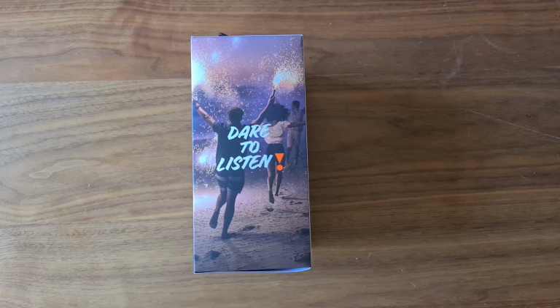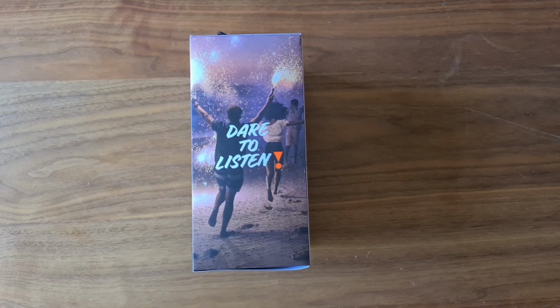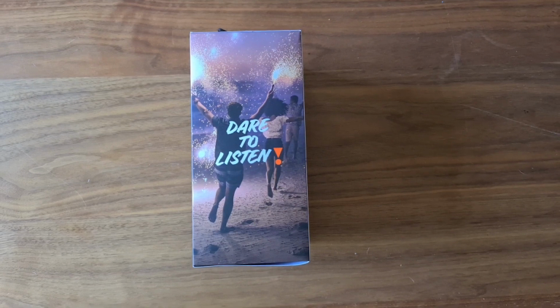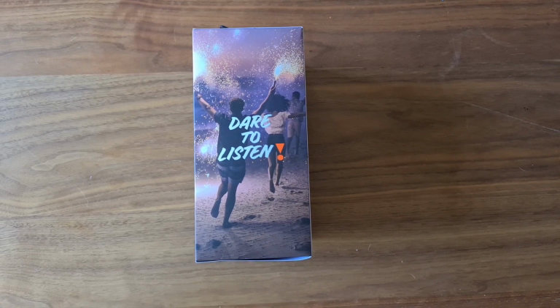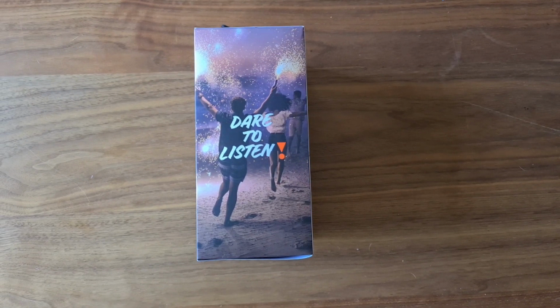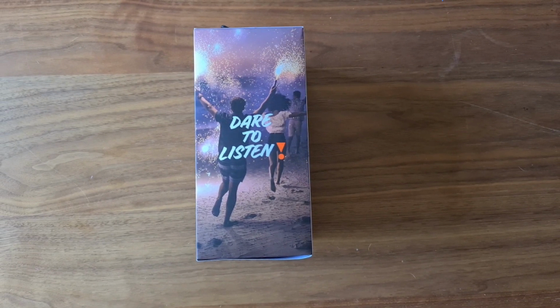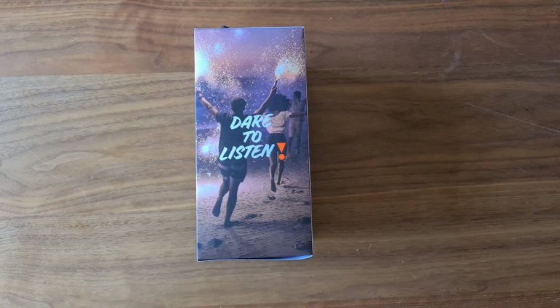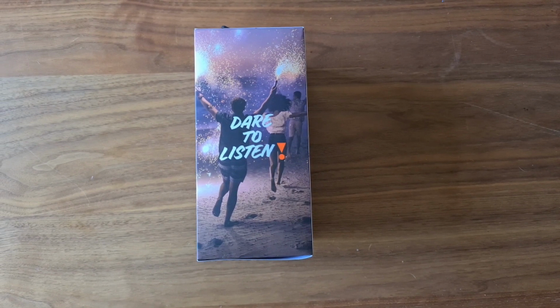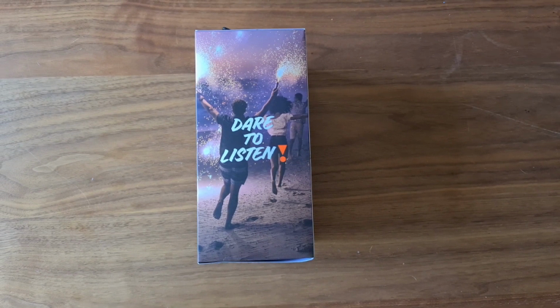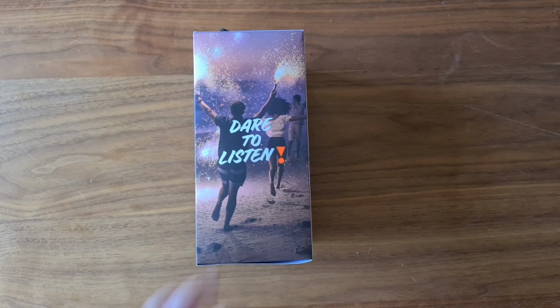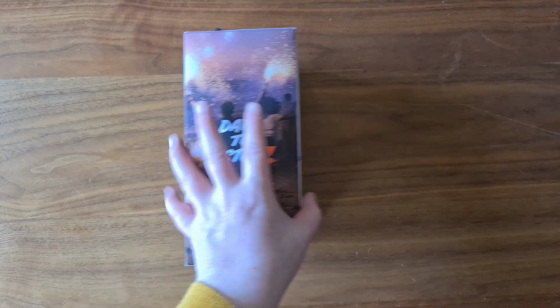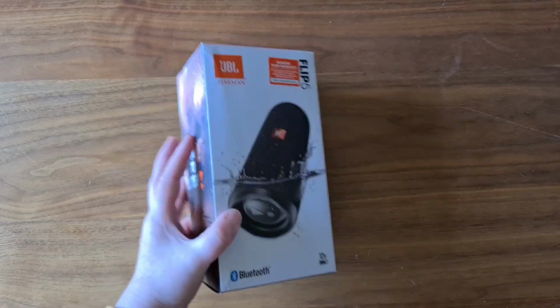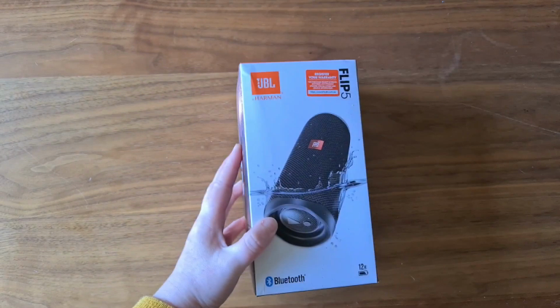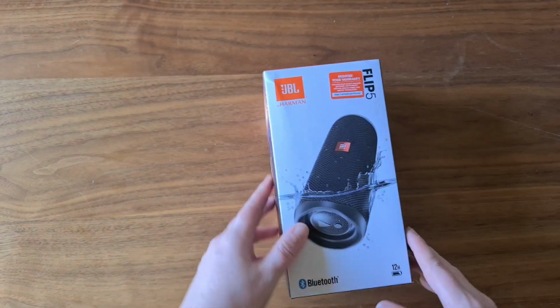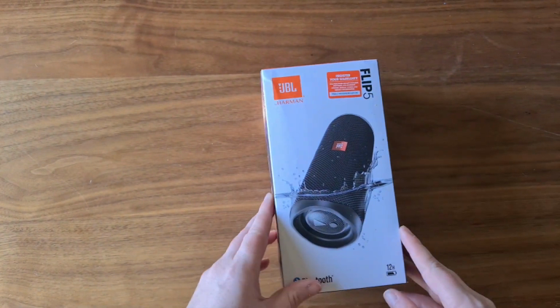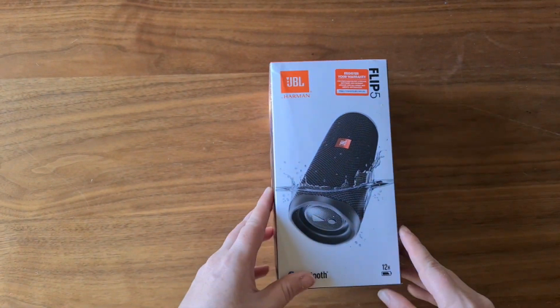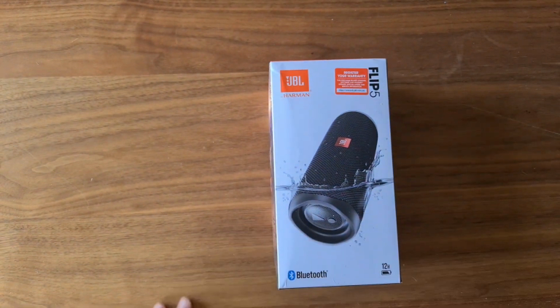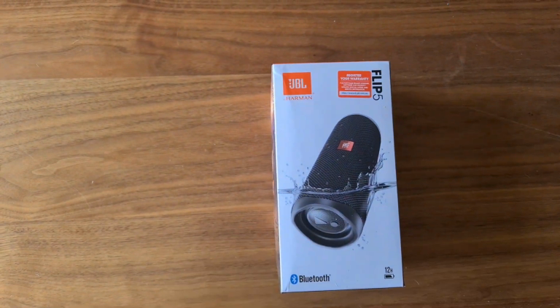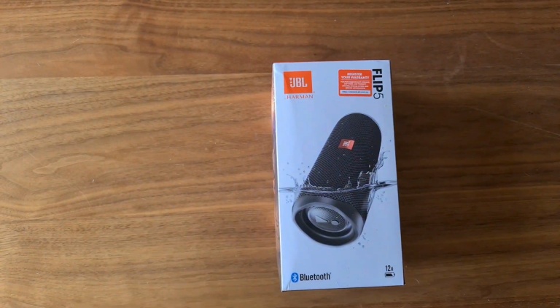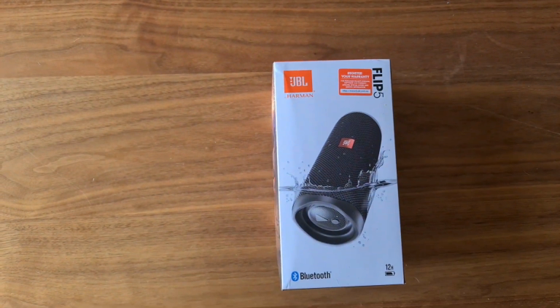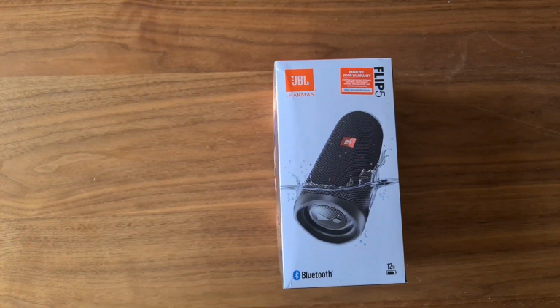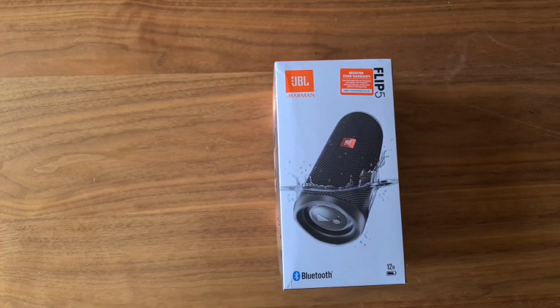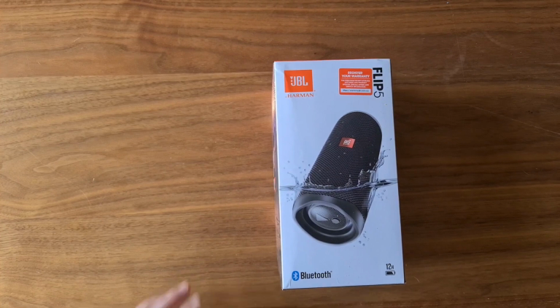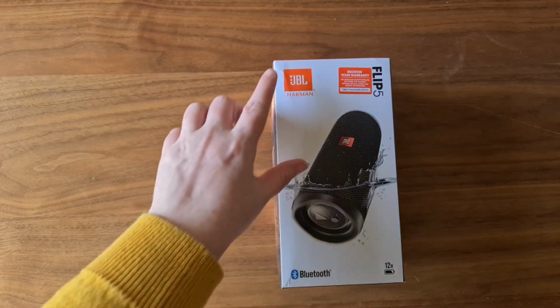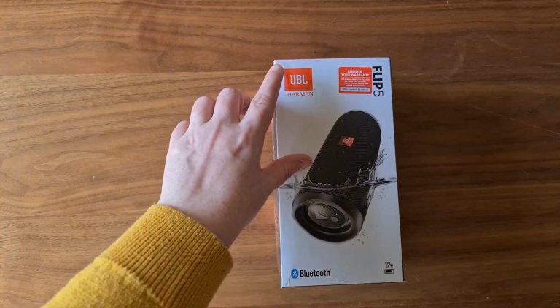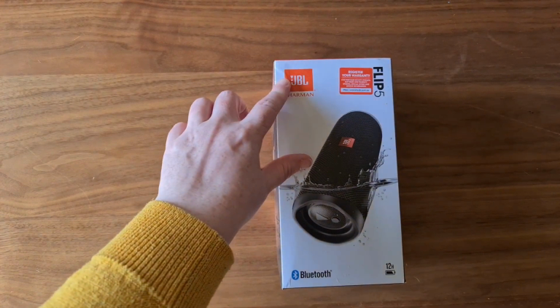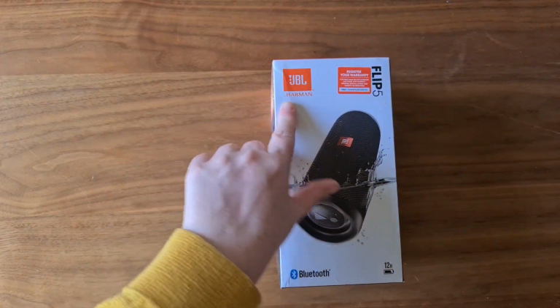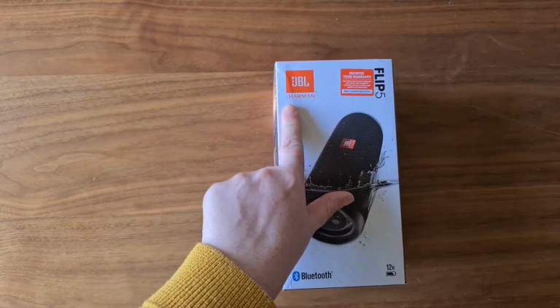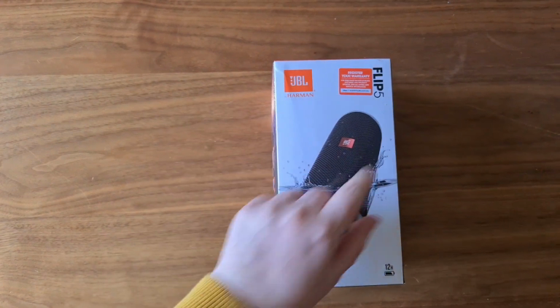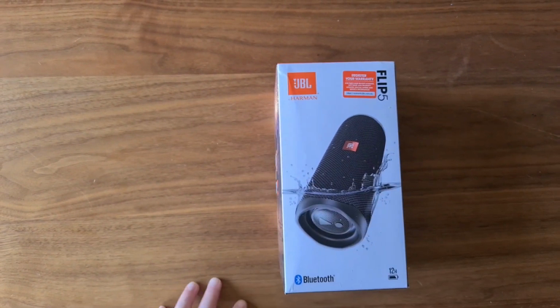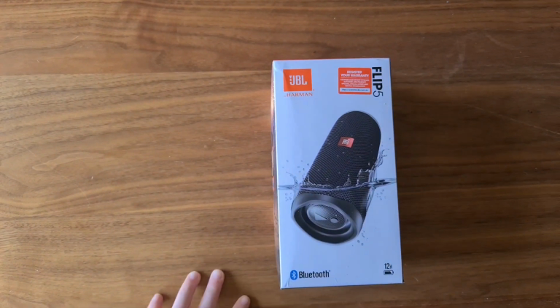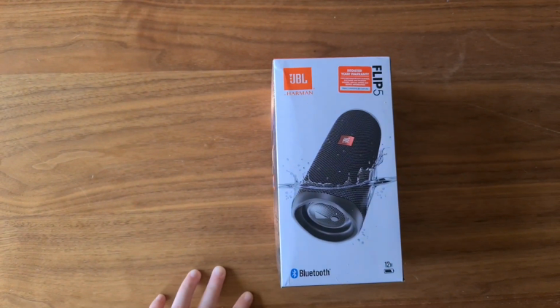Hi everybody, welcome back to my channel. For today's video we're going to do an unboxing video, and this is going to be an unboxing of the JBL by Harman Flip 5 Bluetooth speaker.